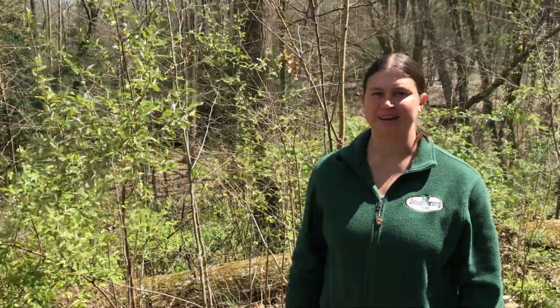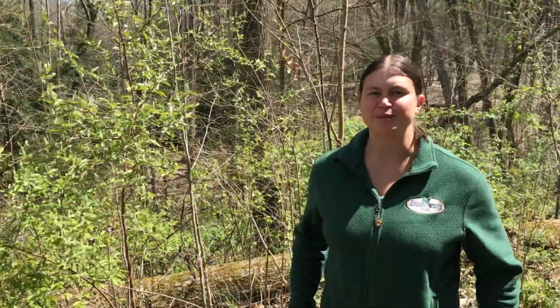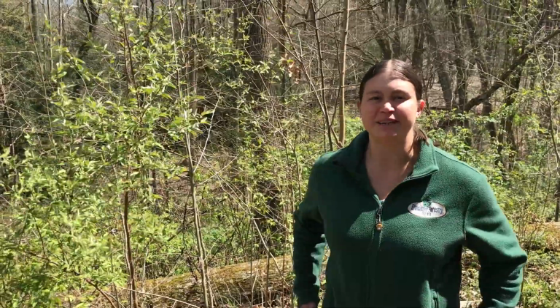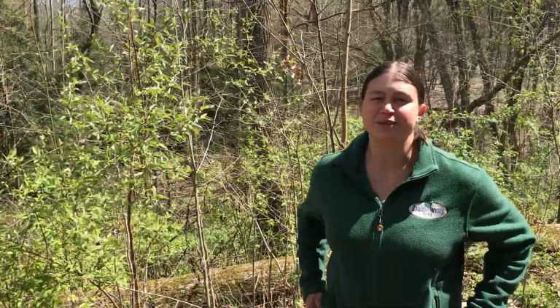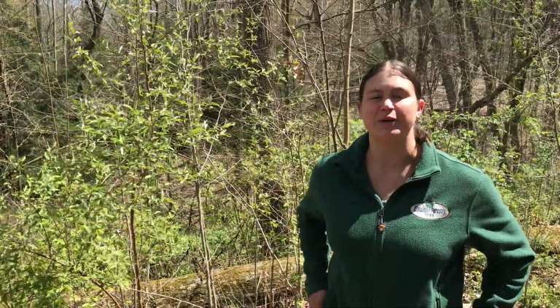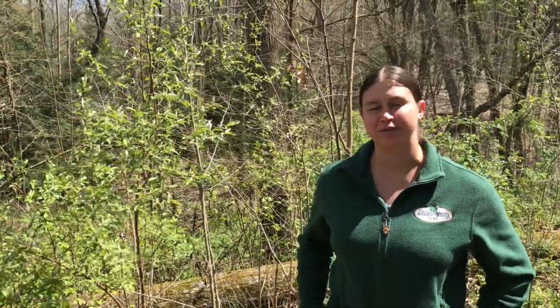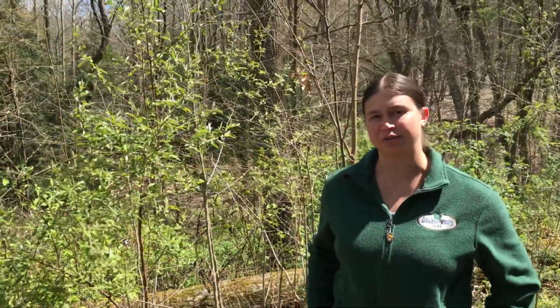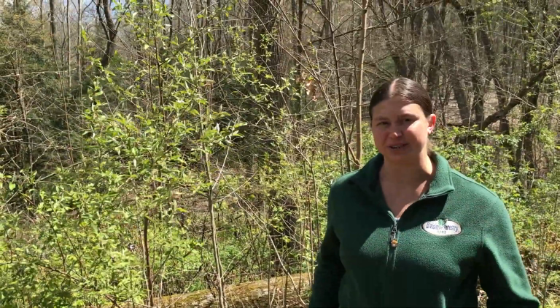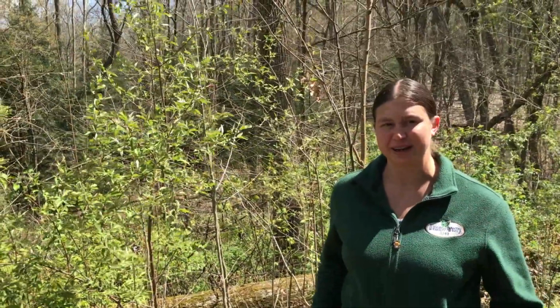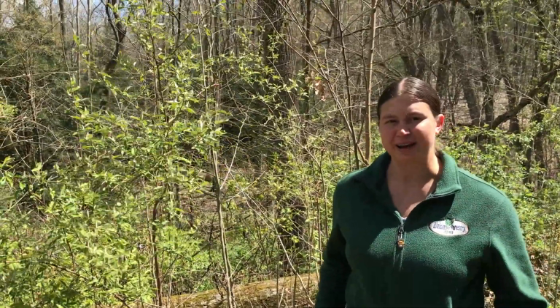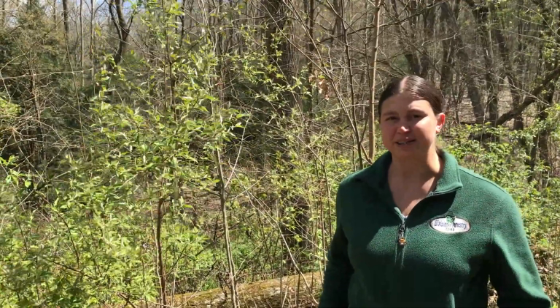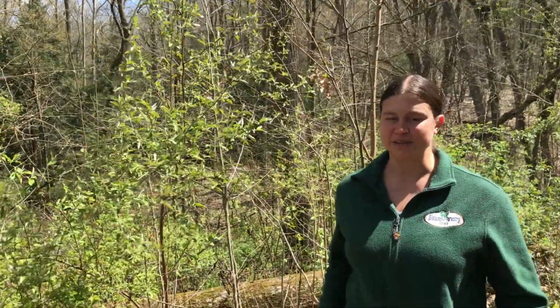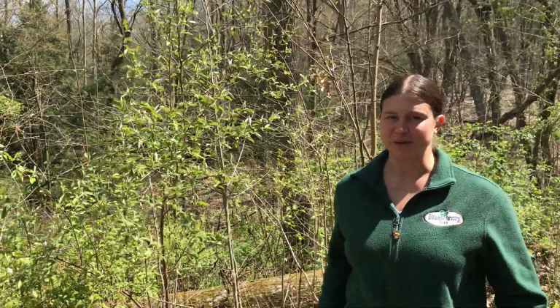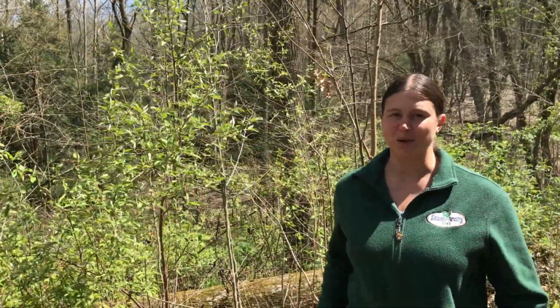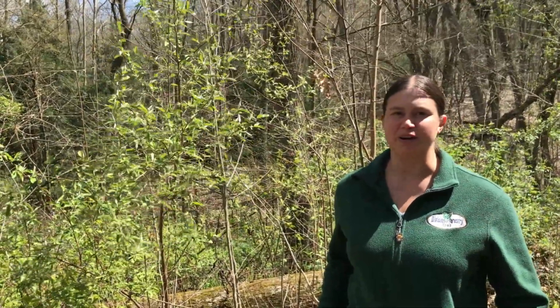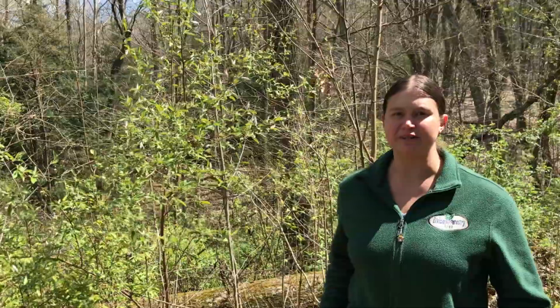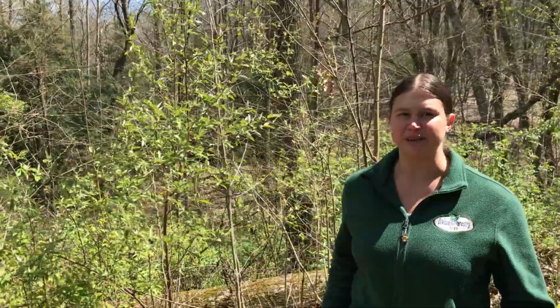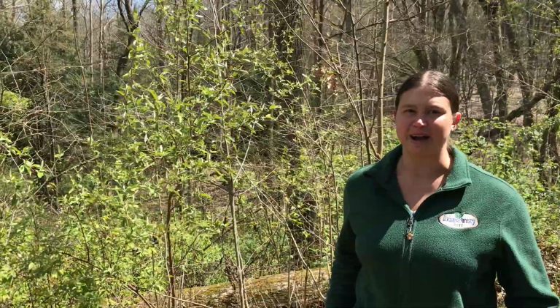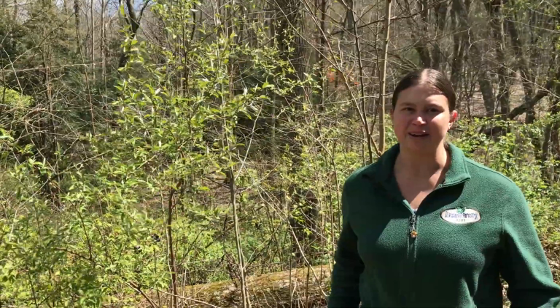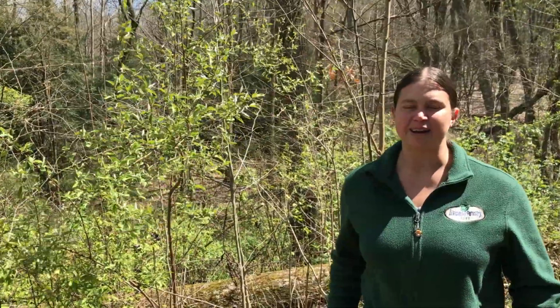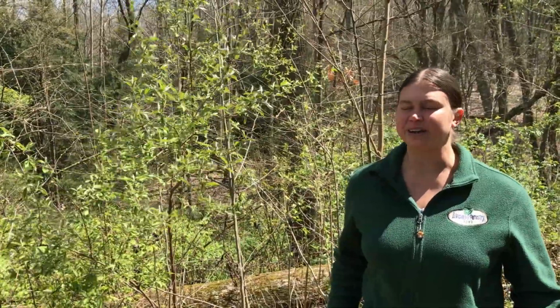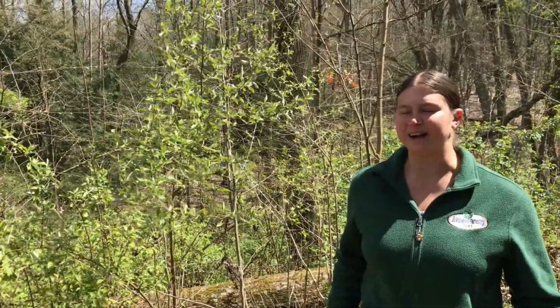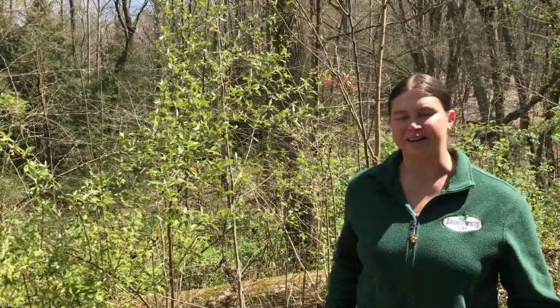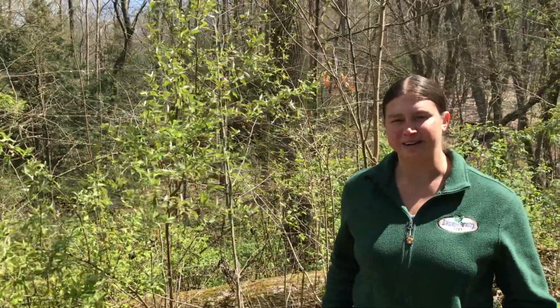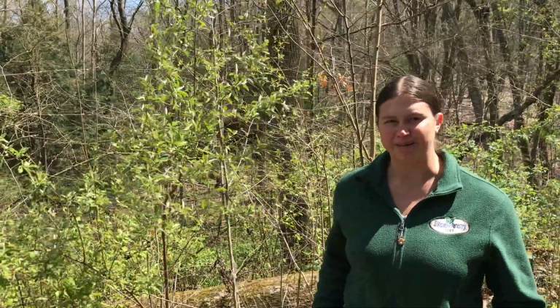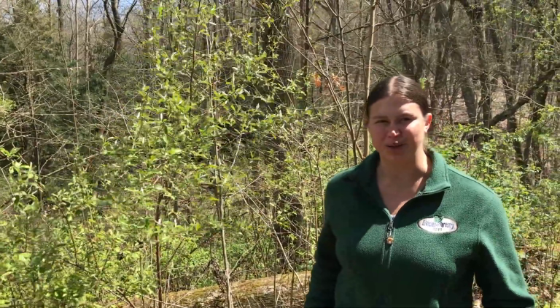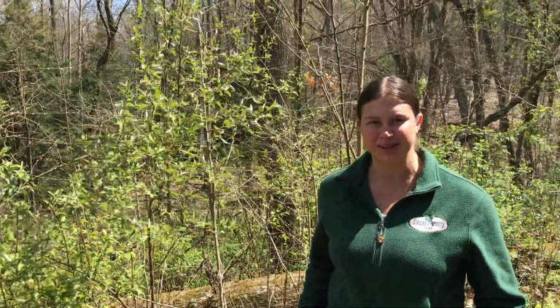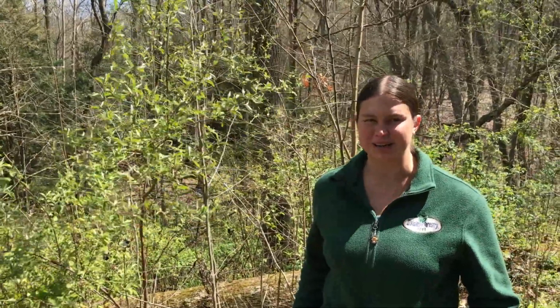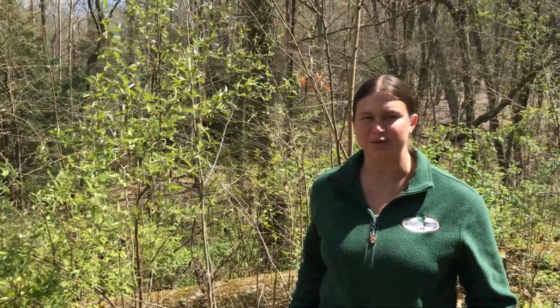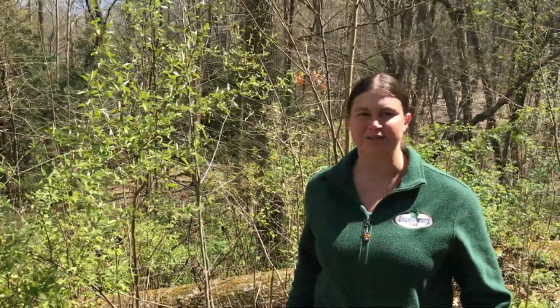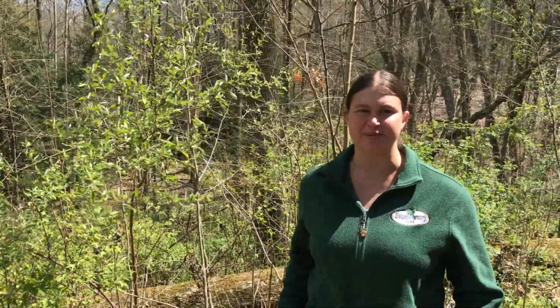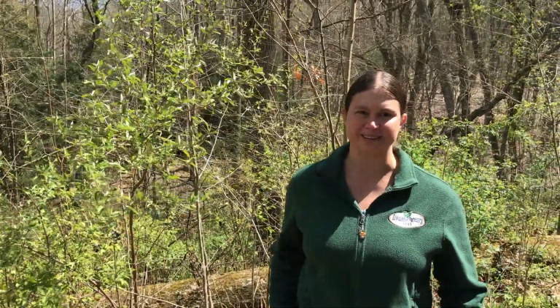Hello, I'm Stephanie Downs with the Ohio Division of Forestry. I am the Service Forestry Coordinator for Southern Ohio and I'm currently in Hocking County out in my woods checking for invasive plants.